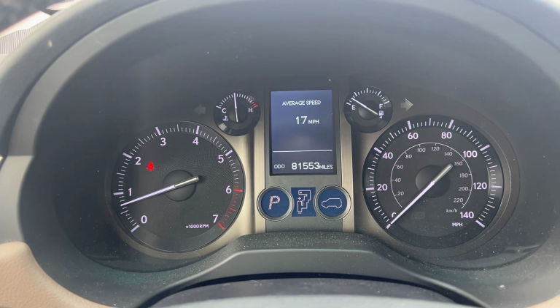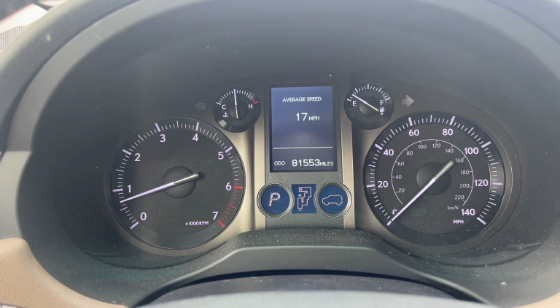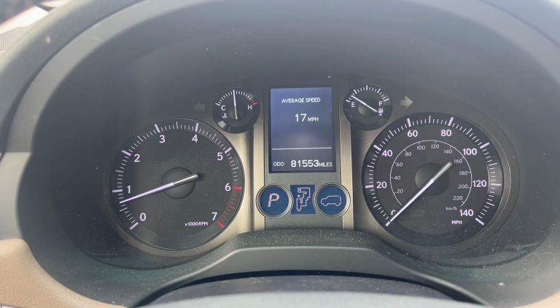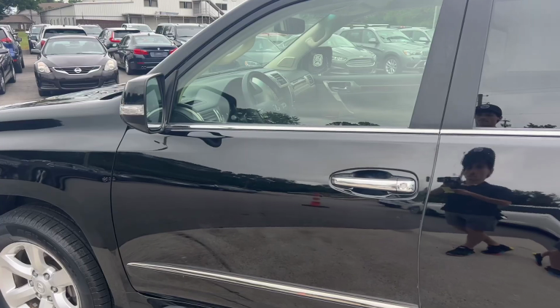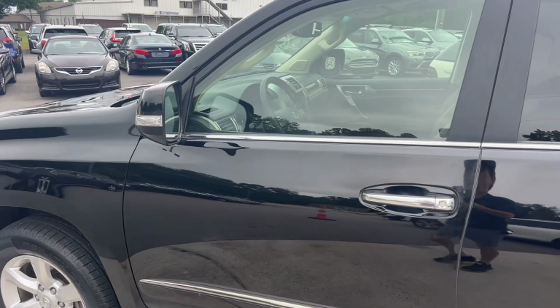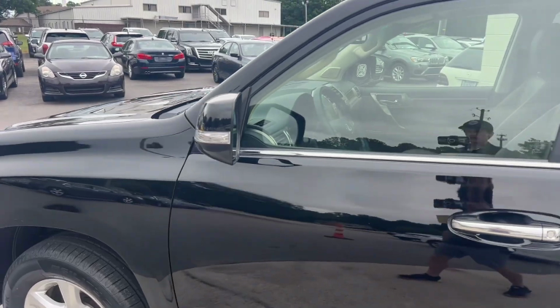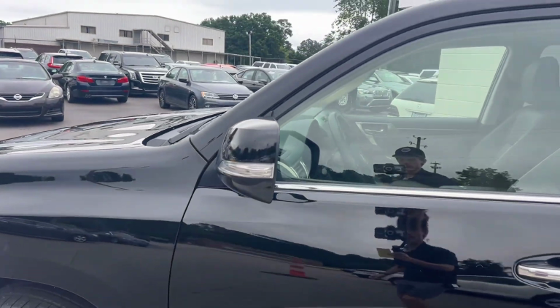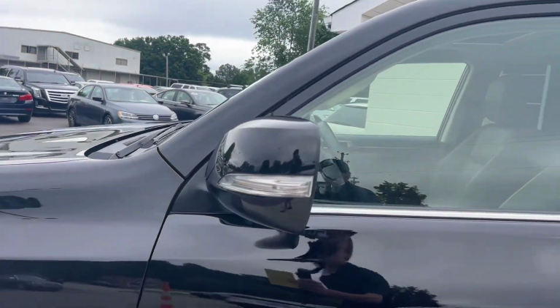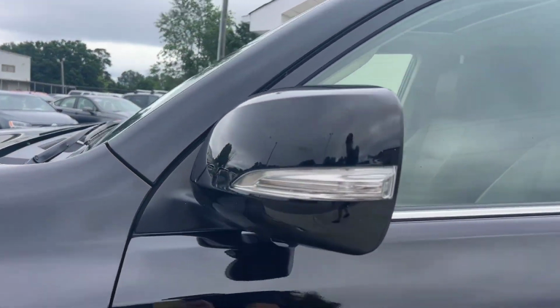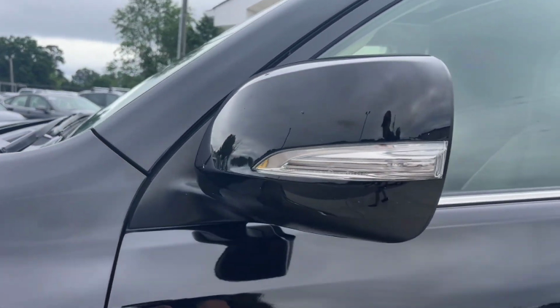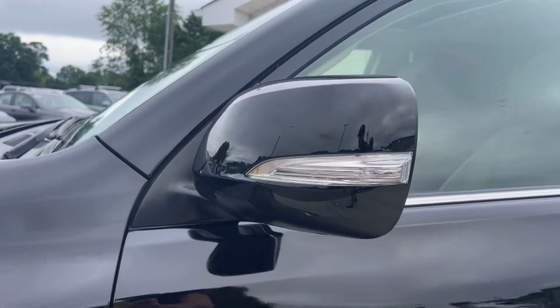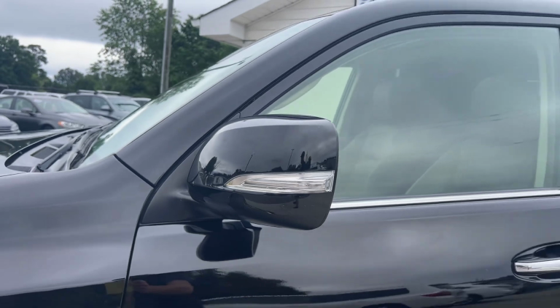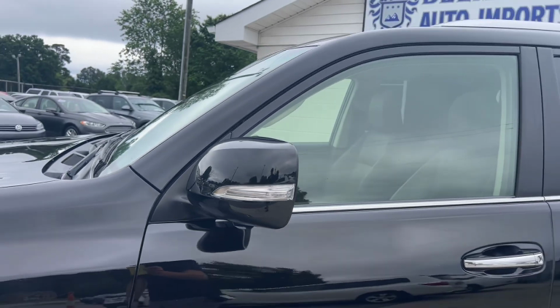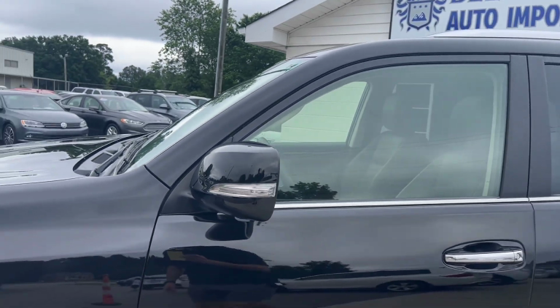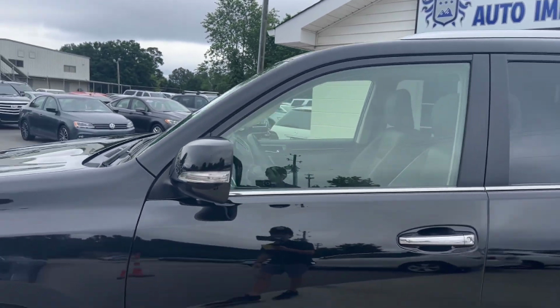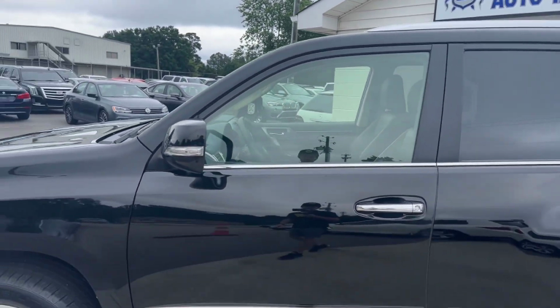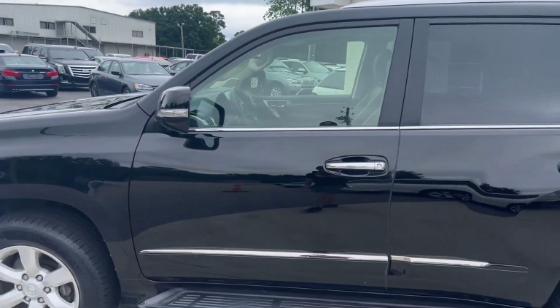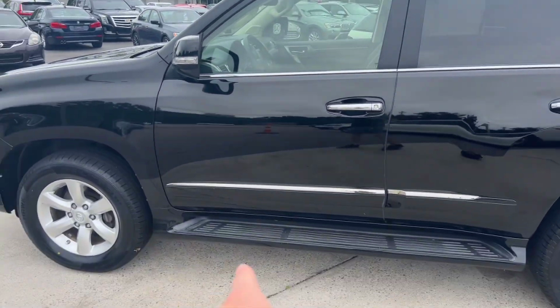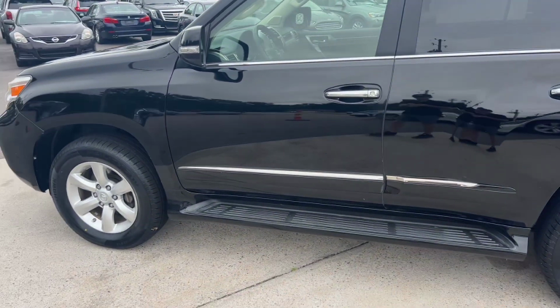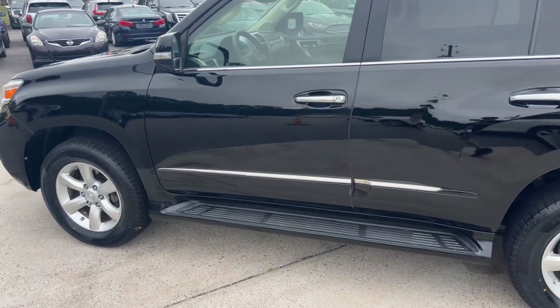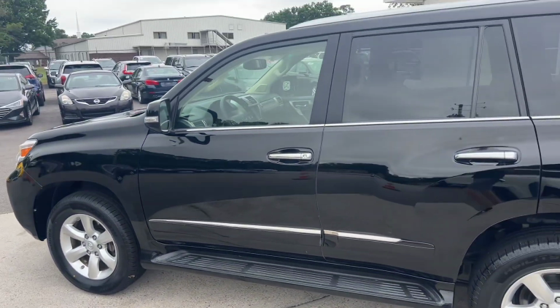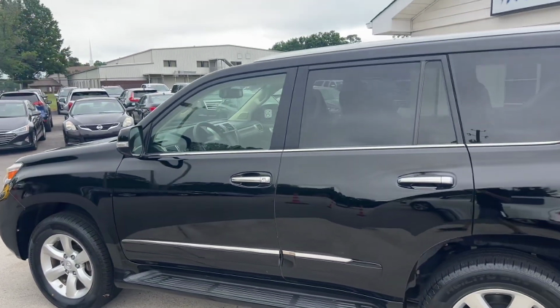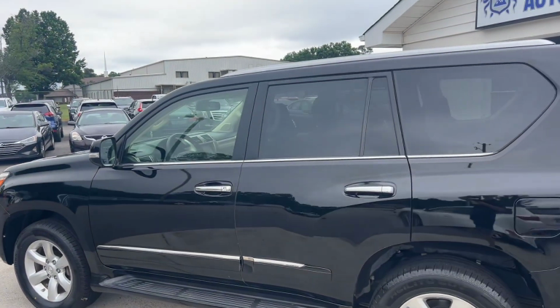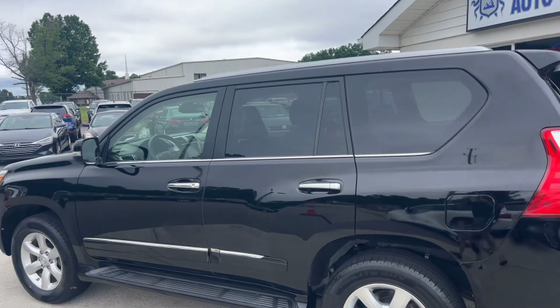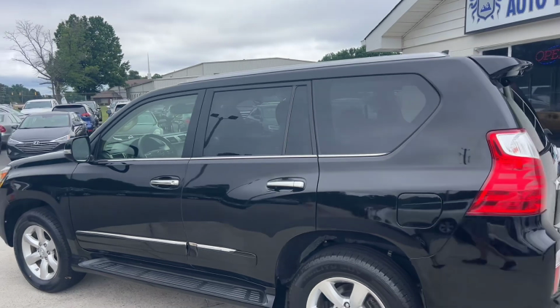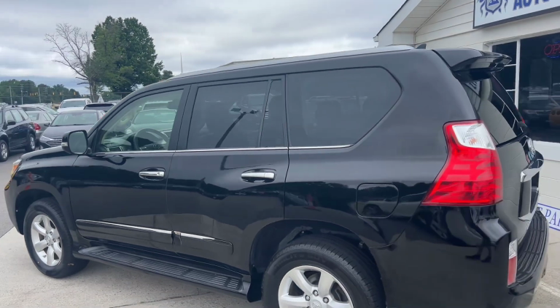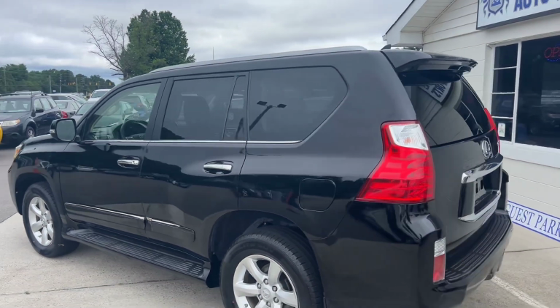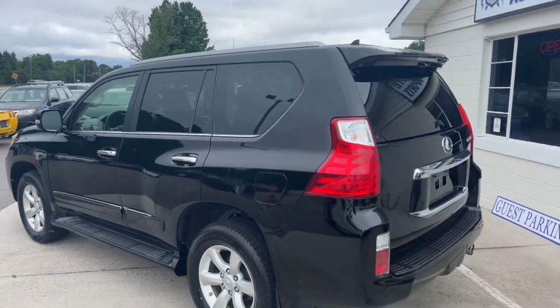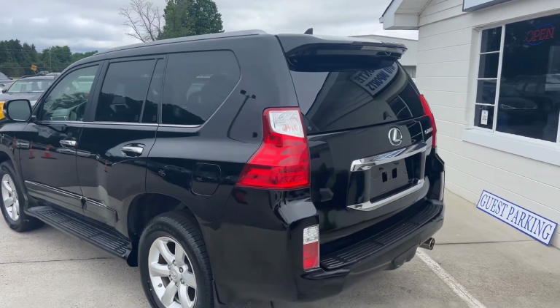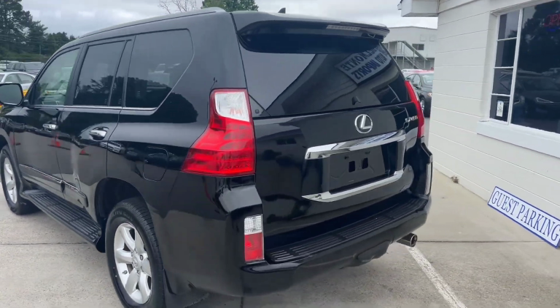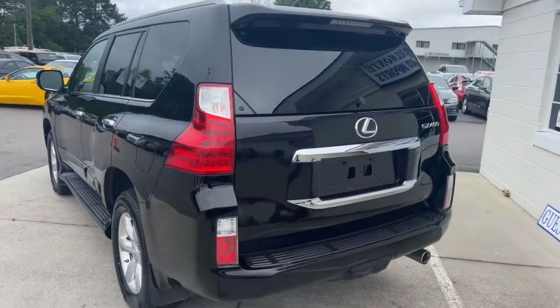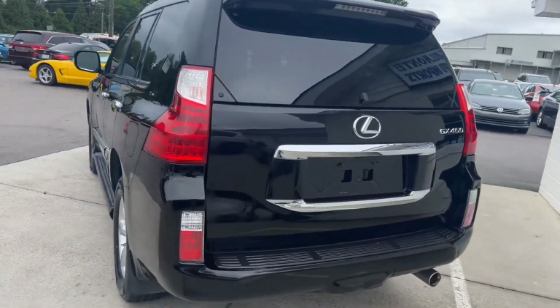We've got turn signal light indicators on the sides of the mirrors, the step ladder on the bottom, and nice chrome trim throughout. Let's pop around to the back.